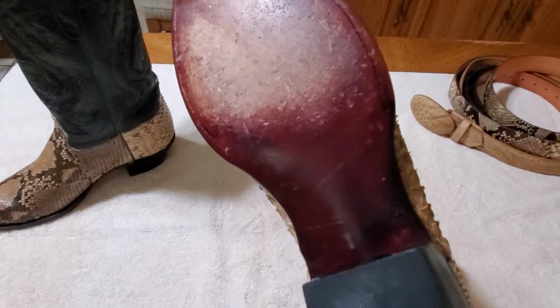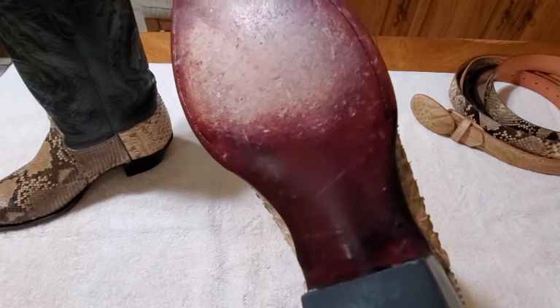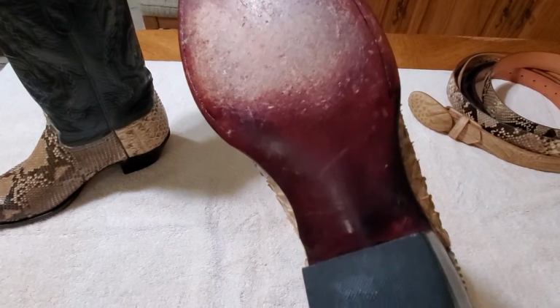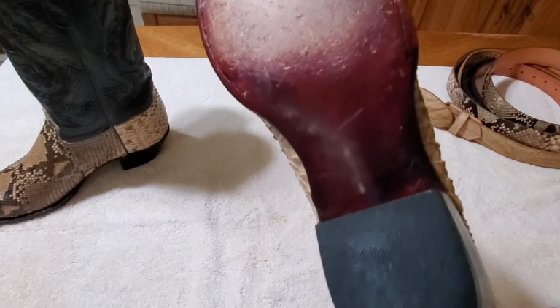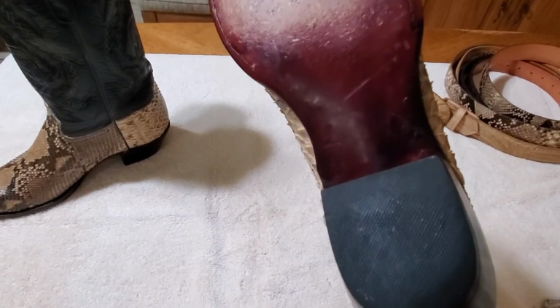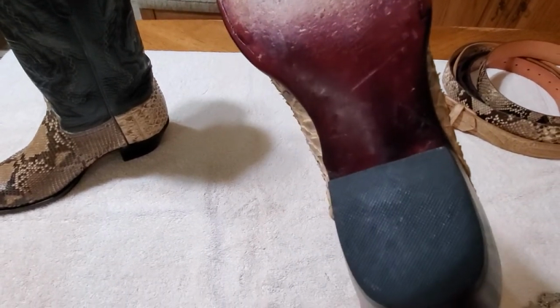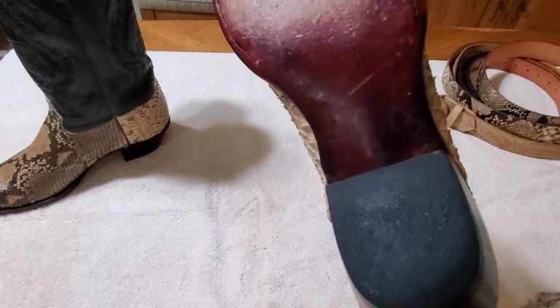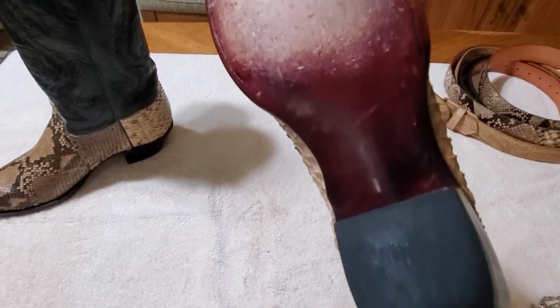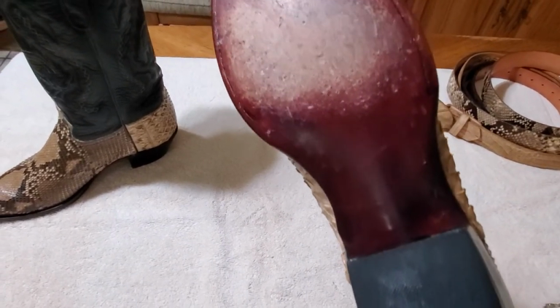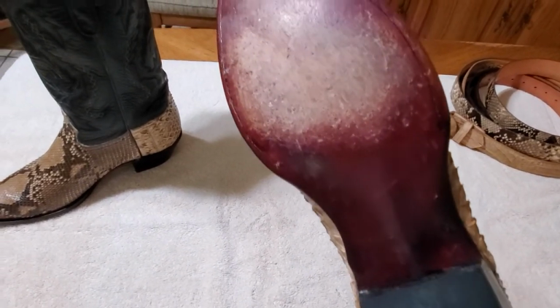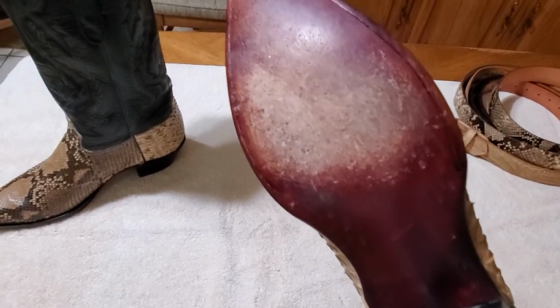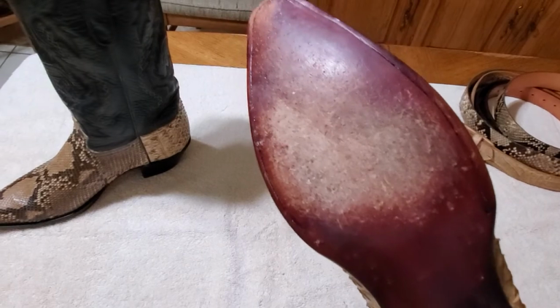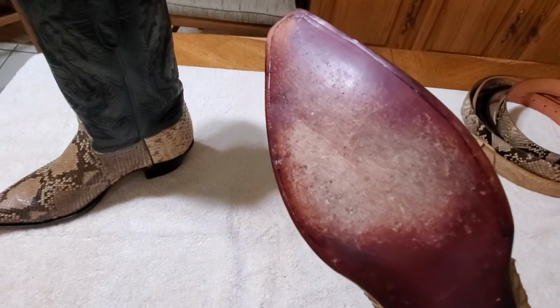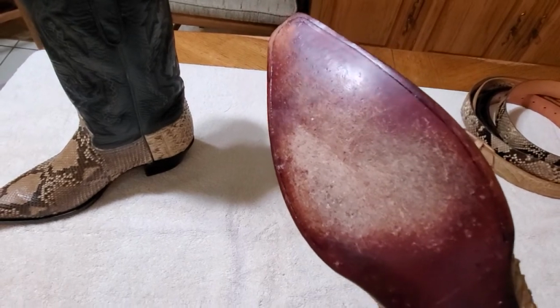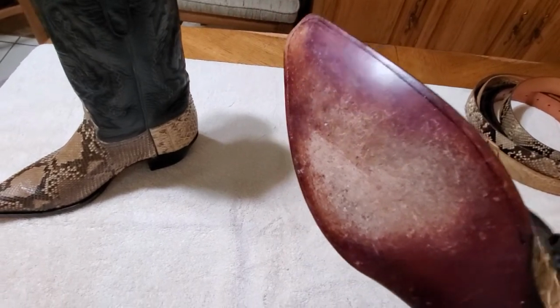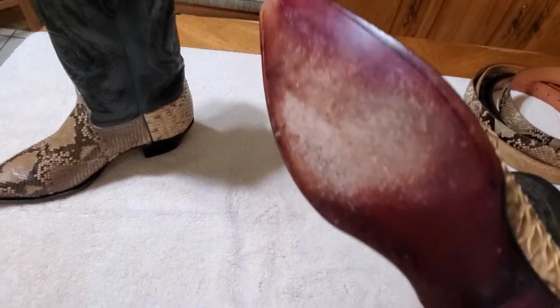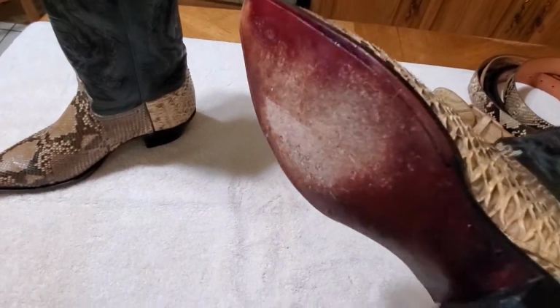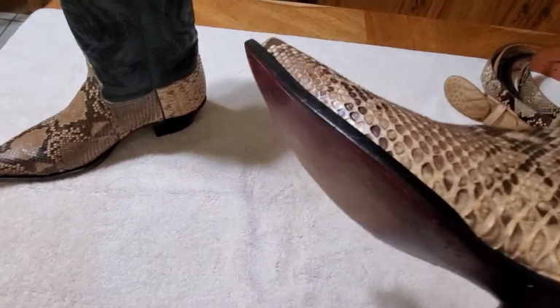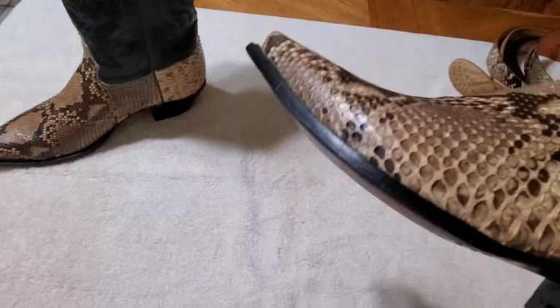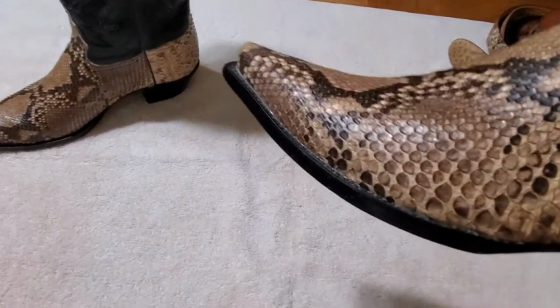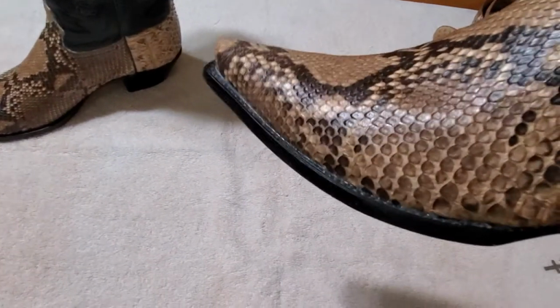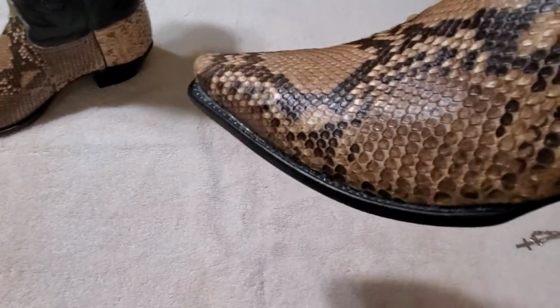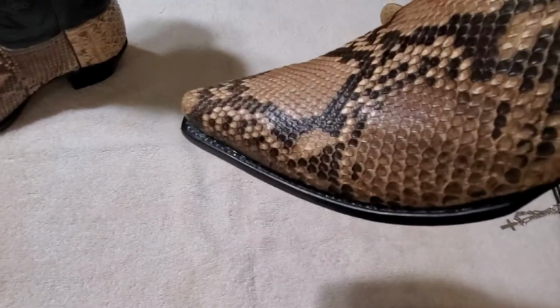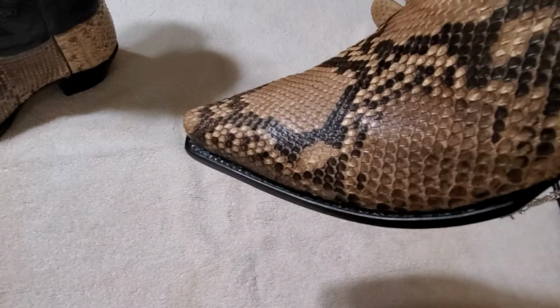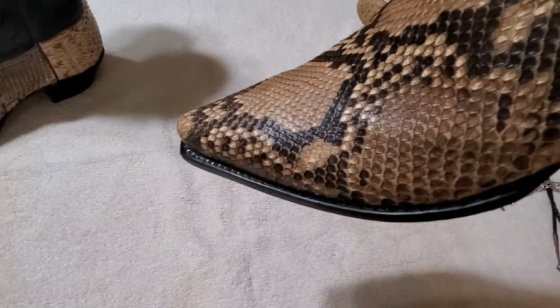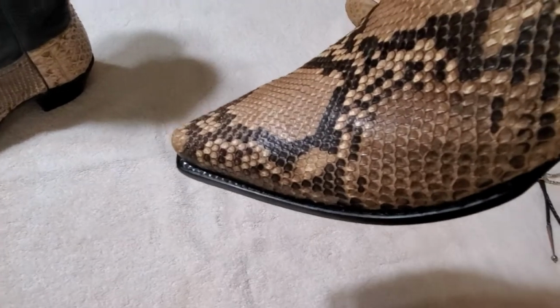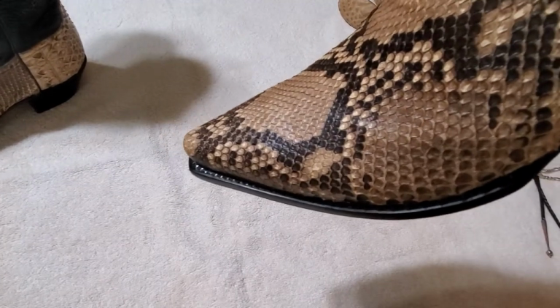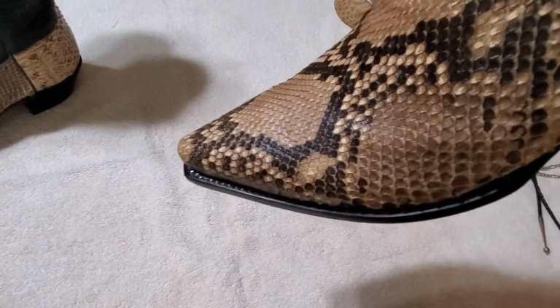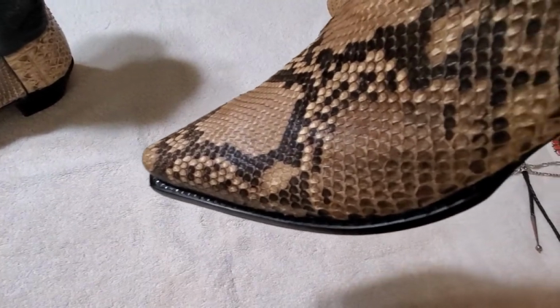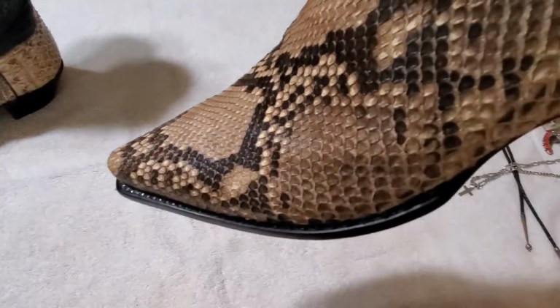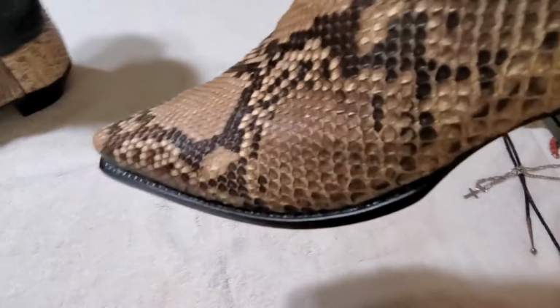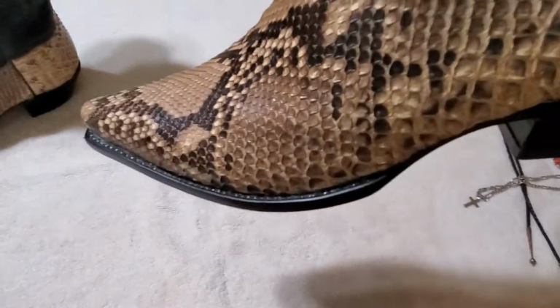Brass nails, Goodyear welt — so you can replace it. Now I don't wear my cowboy boots every day, or every week, or every month. I'm a special occasion guy, but I do like to dress up every now and again and wear them.